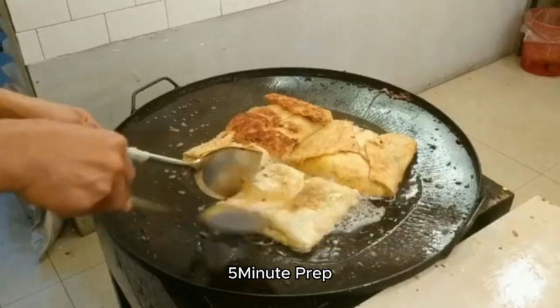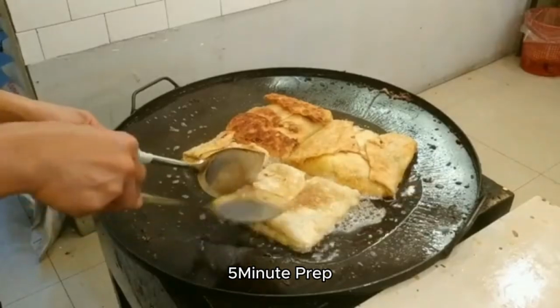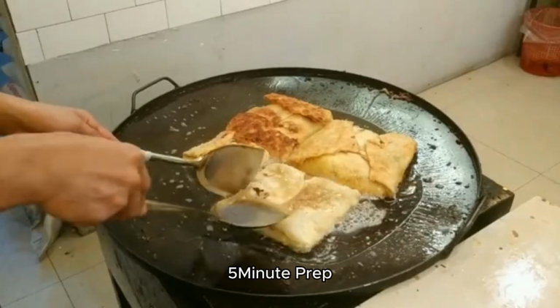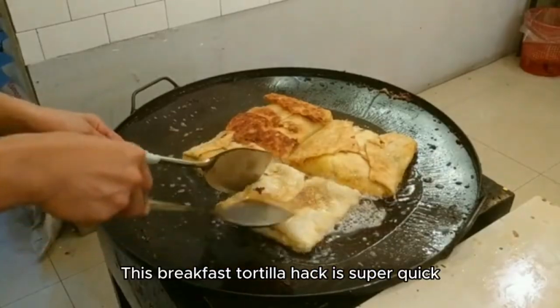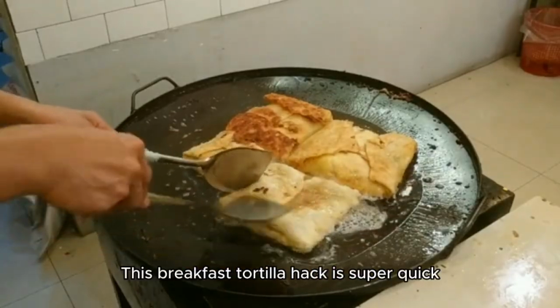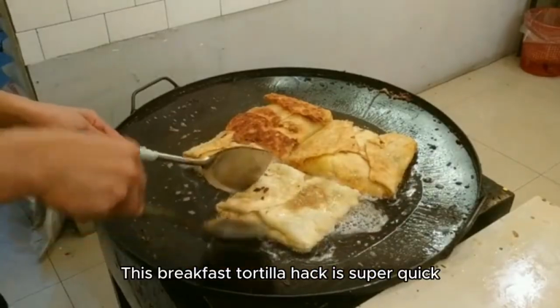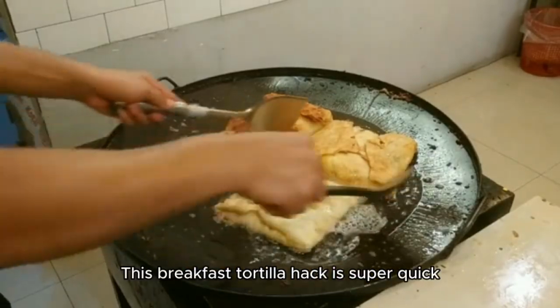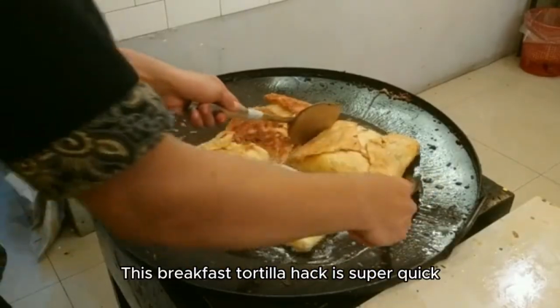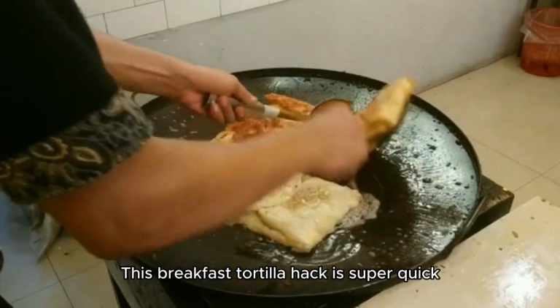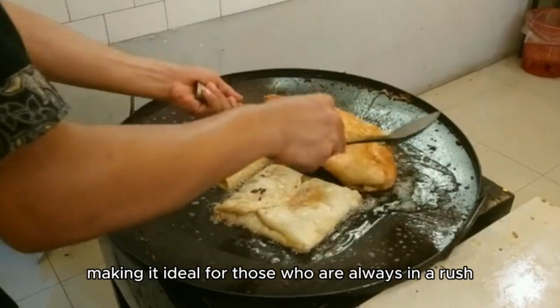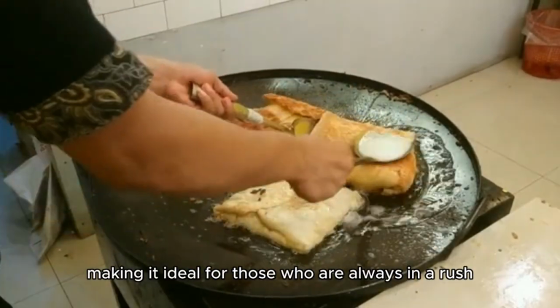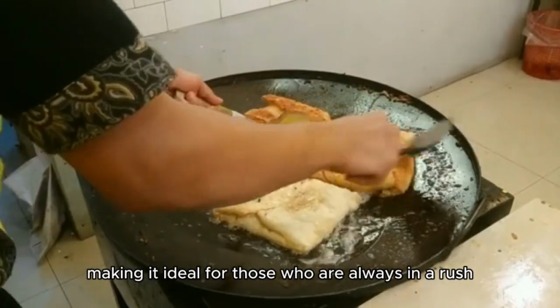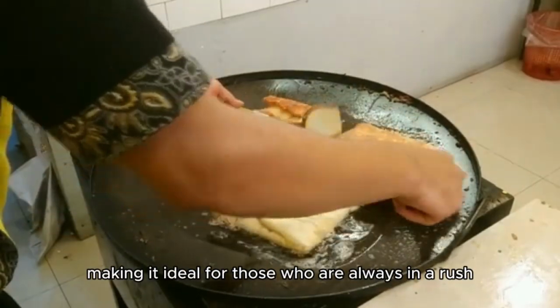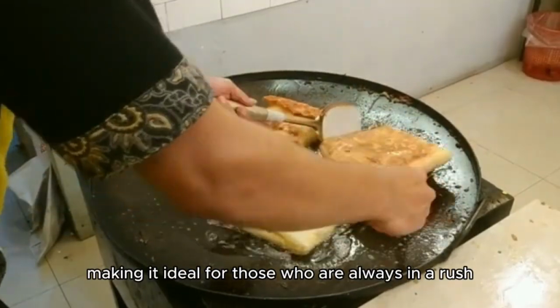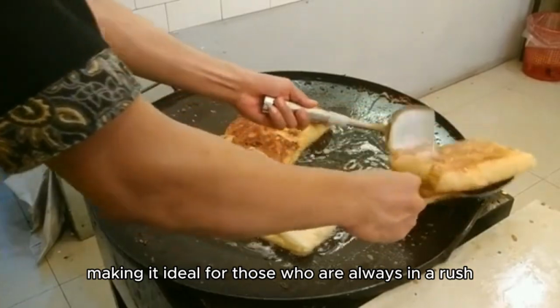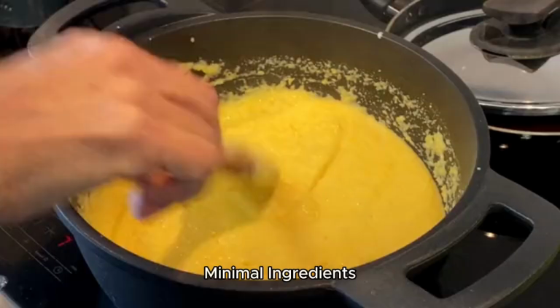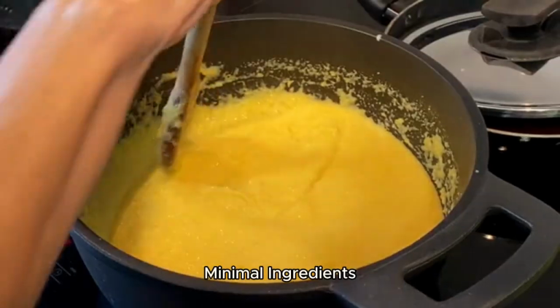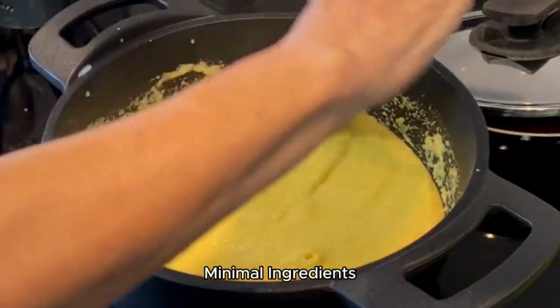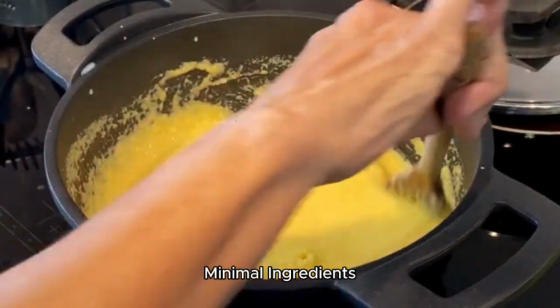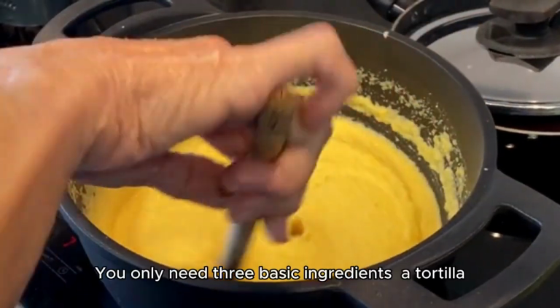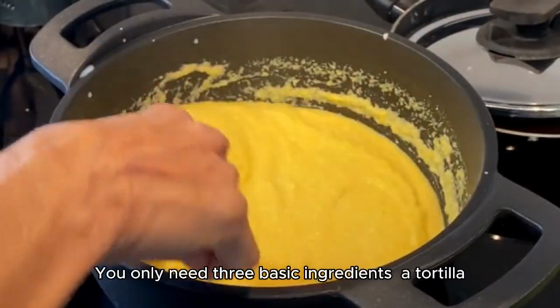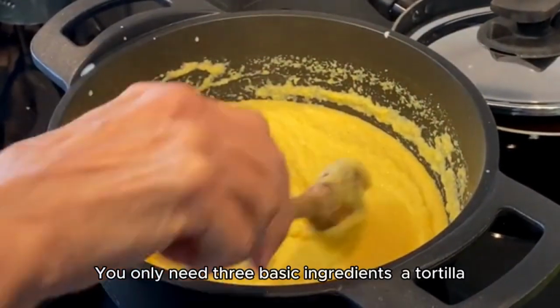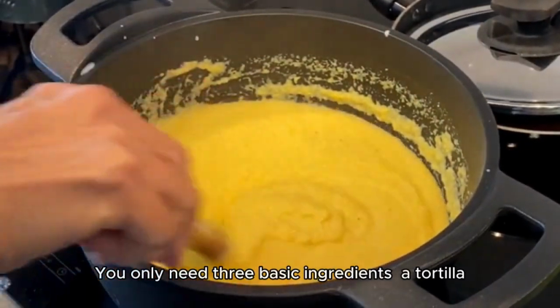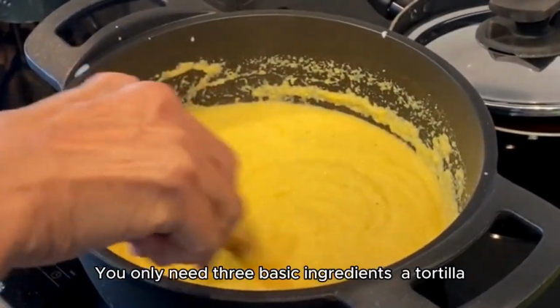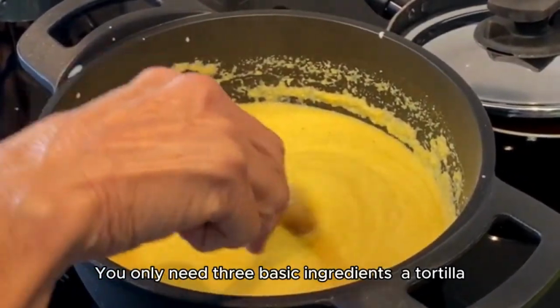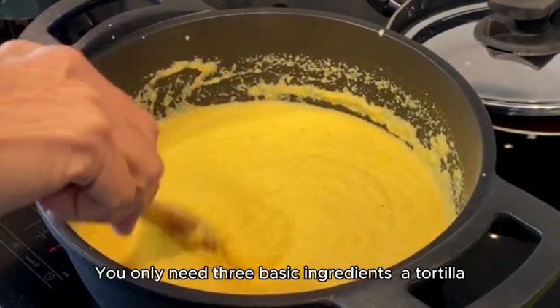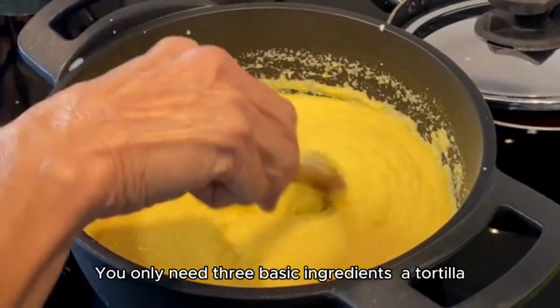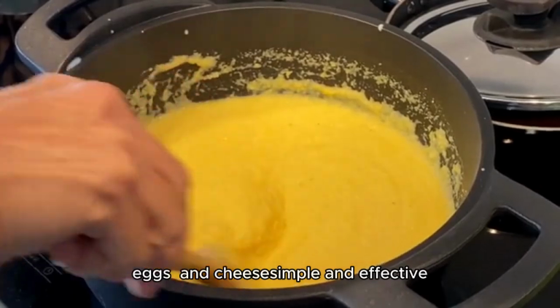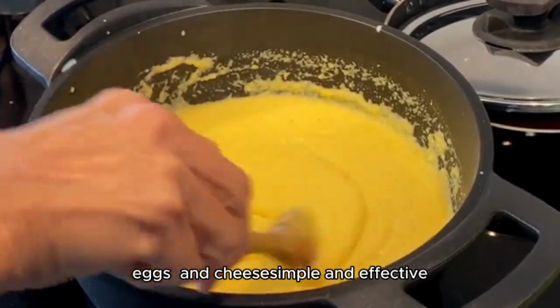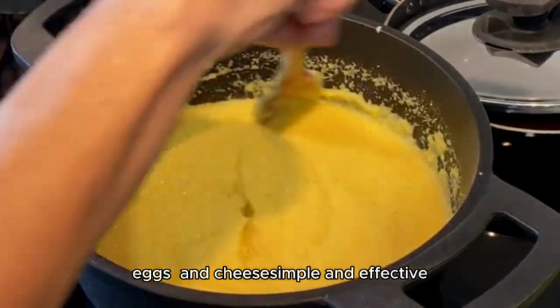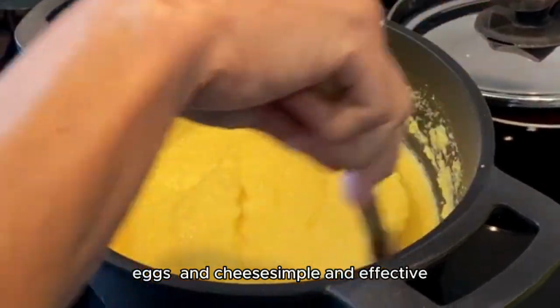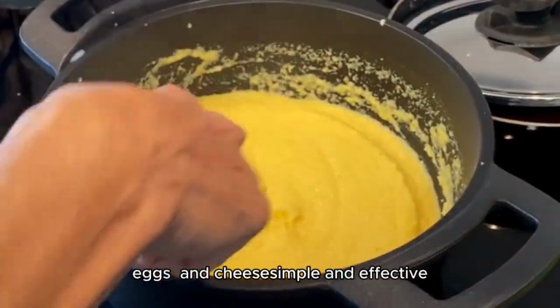5-Minute Prep. This breakfast tortilla hack is super quick, making it ideal for those who are always in a rush. Minimal ingredients — you only need 3 basic ingredients: a tortilla, eggs, and cheese. Simple and effective.